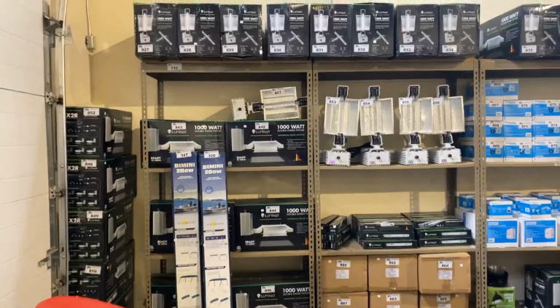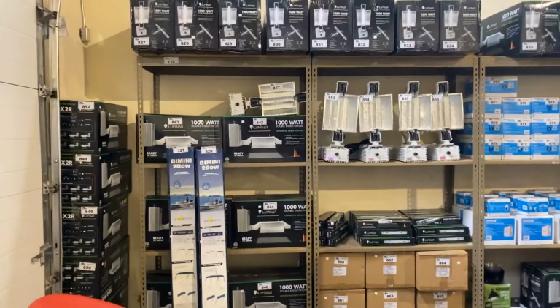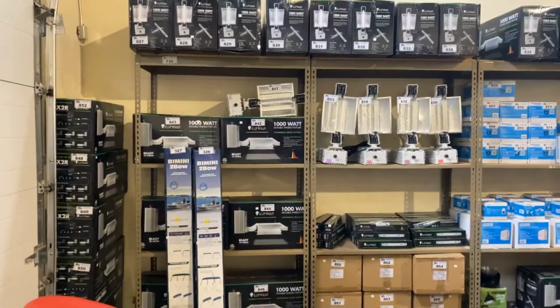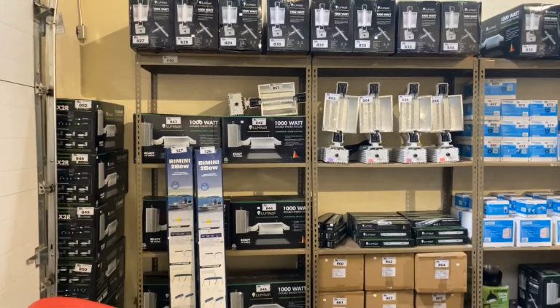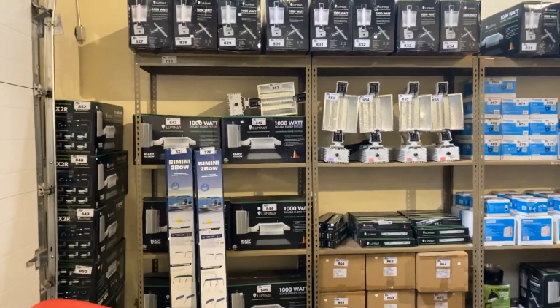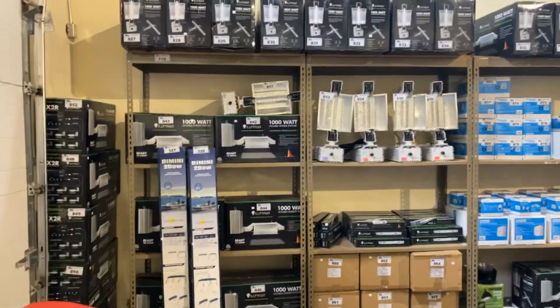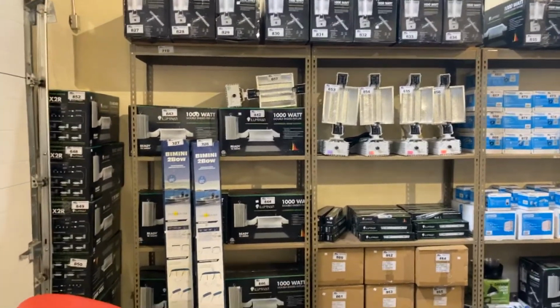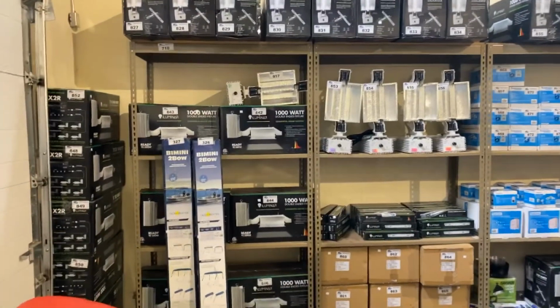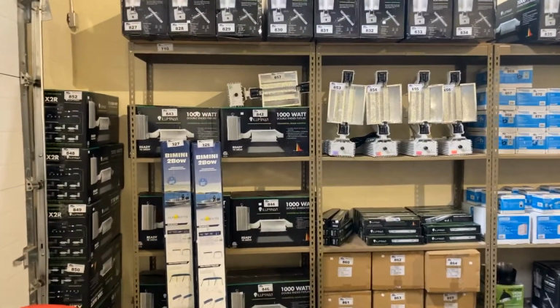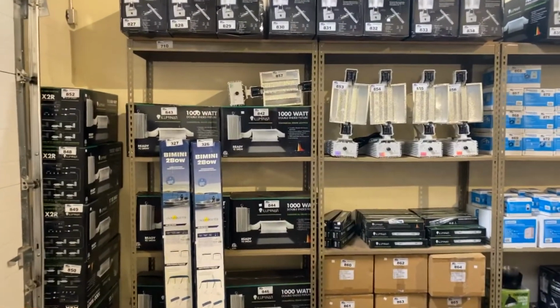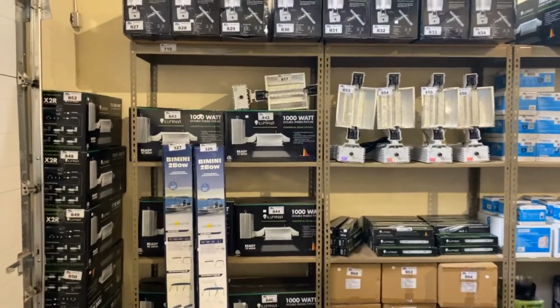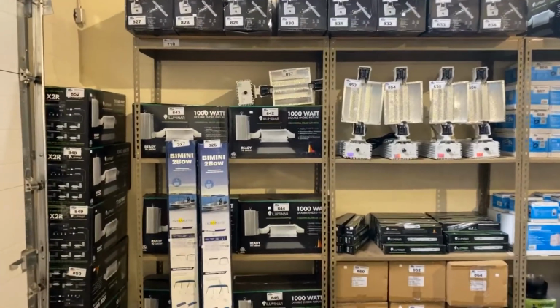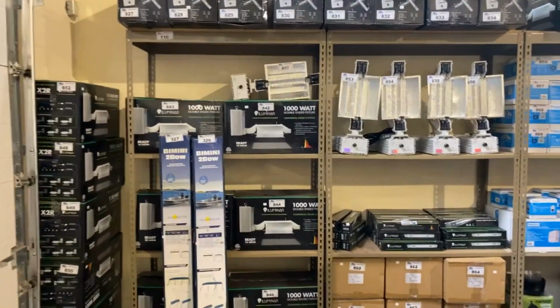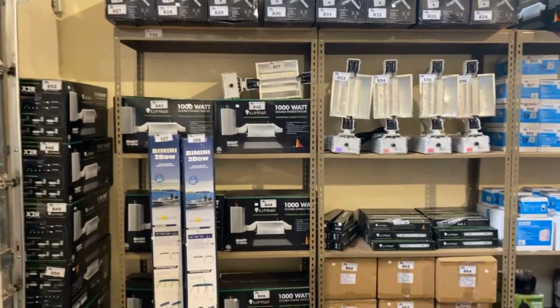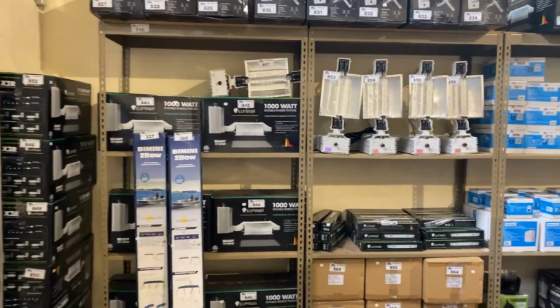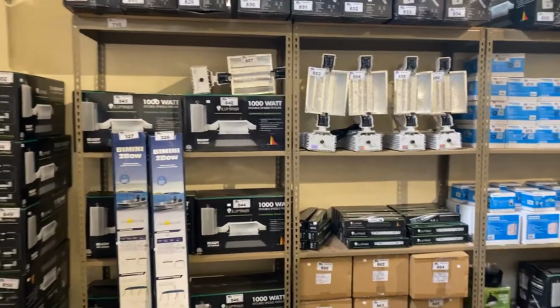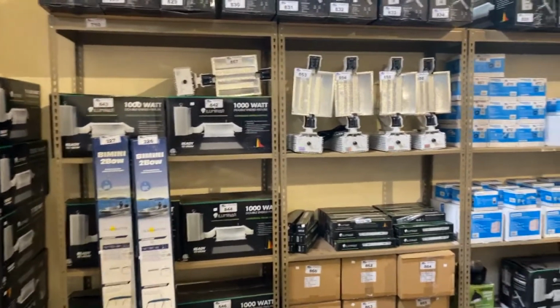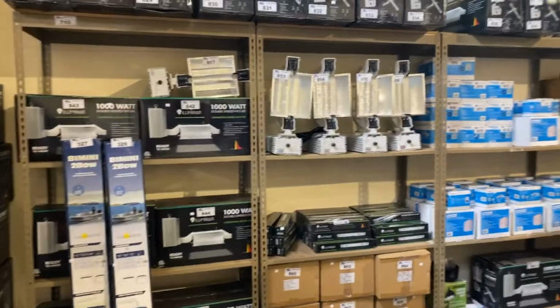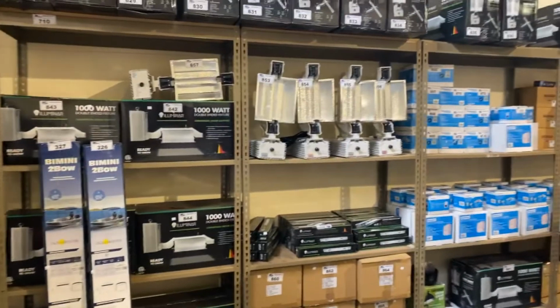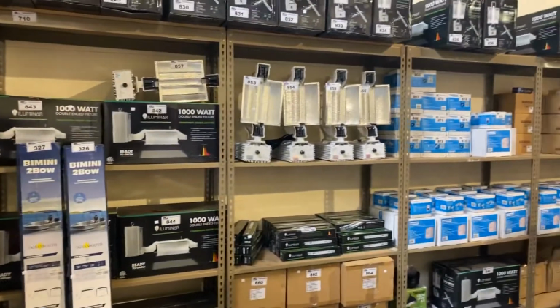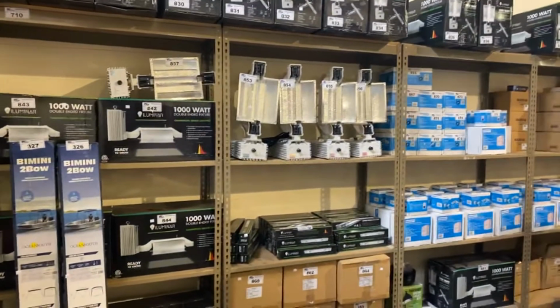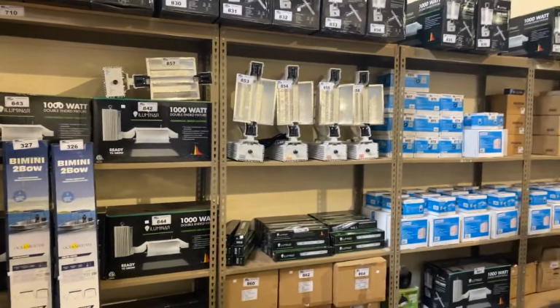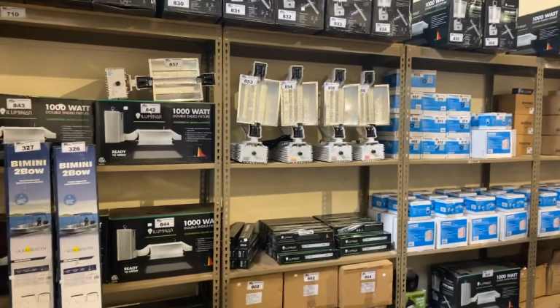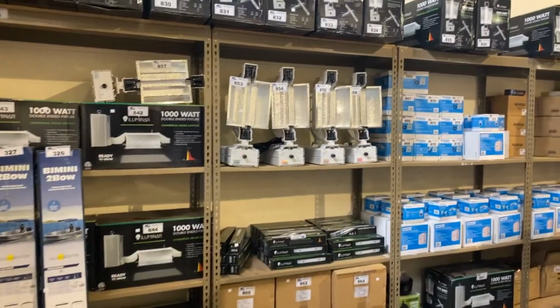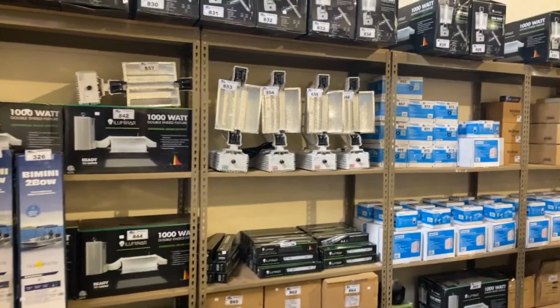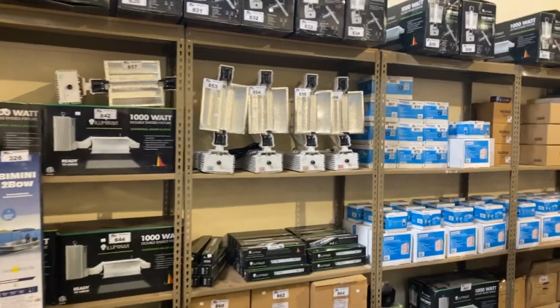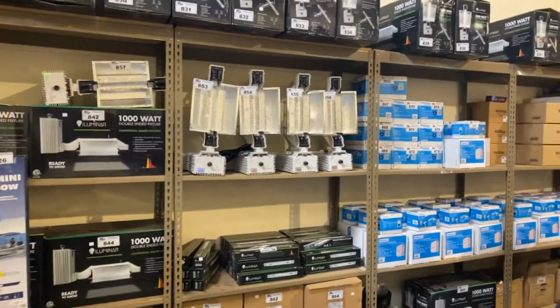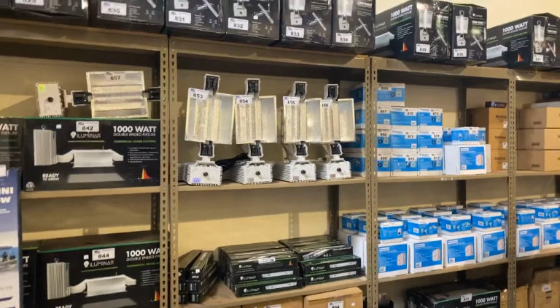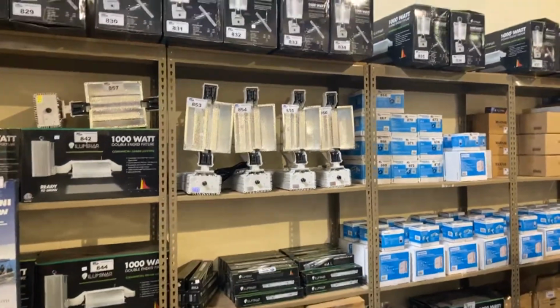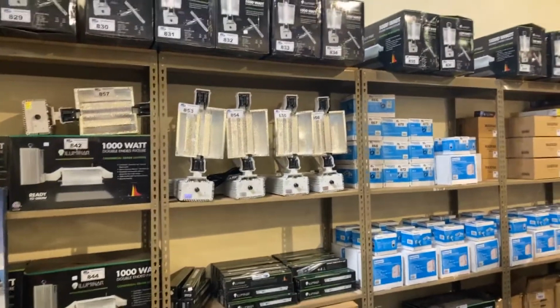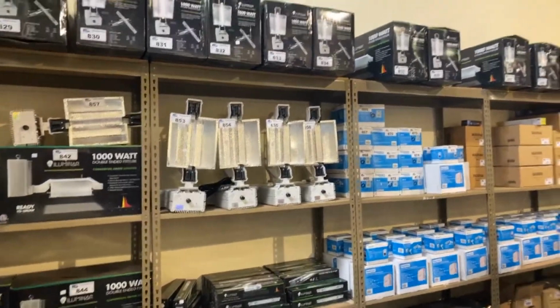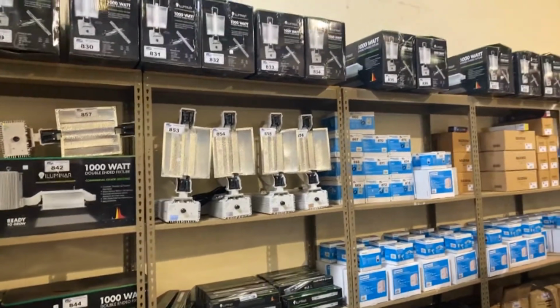Wednesday, May 20th, Able Auction, South Langley. We have another sale lined up, and we're going to give you a little walkthrough preview of what we have coming up.